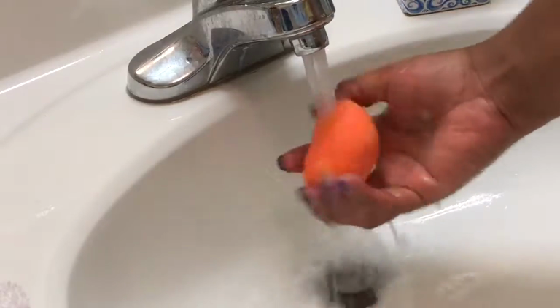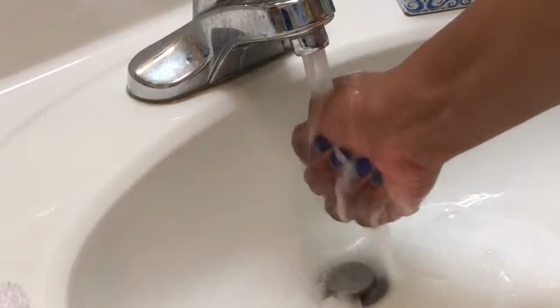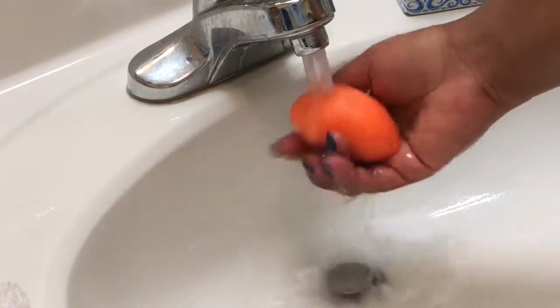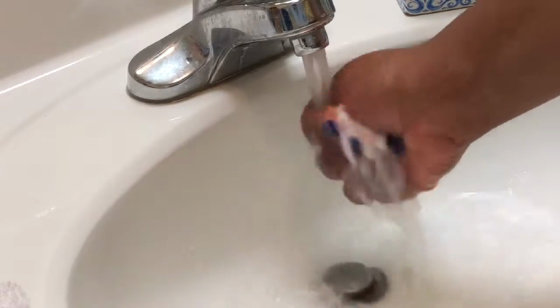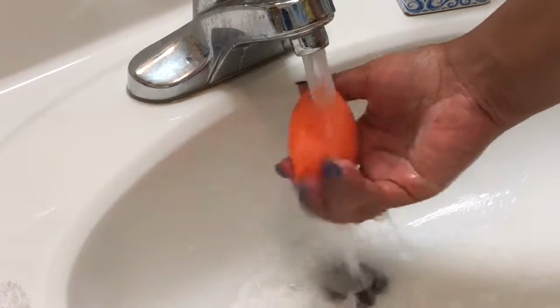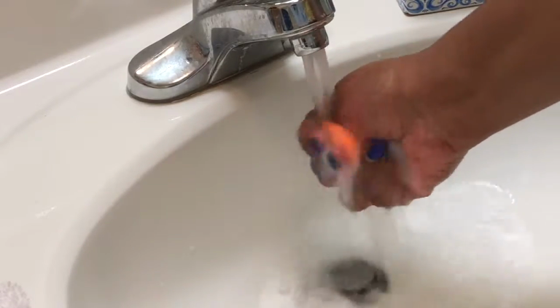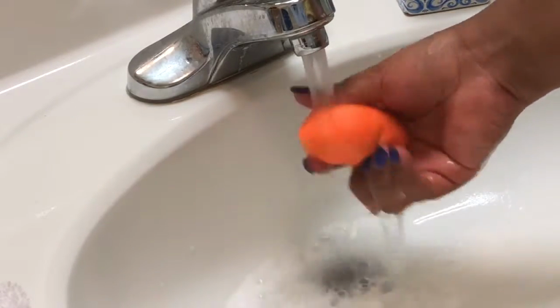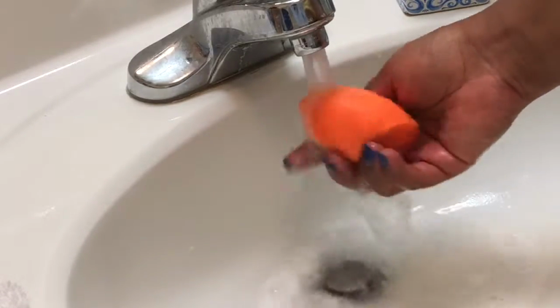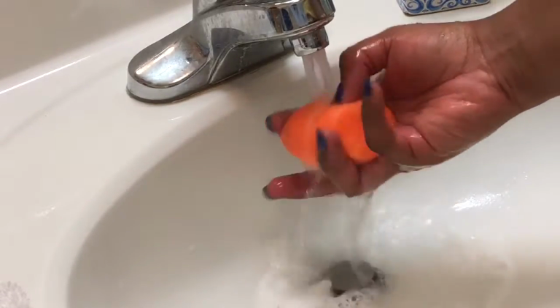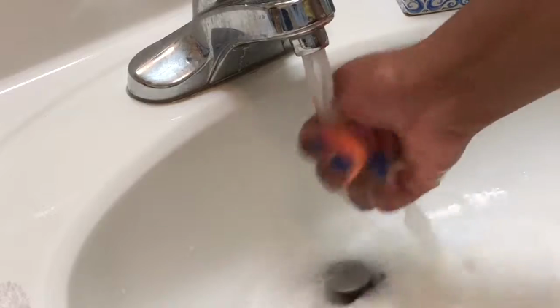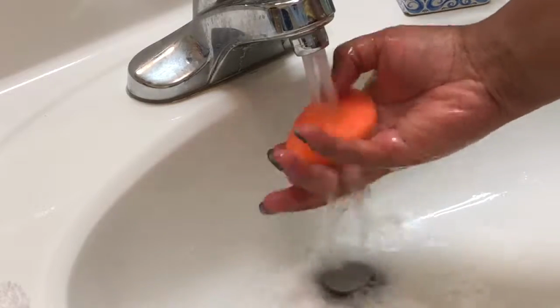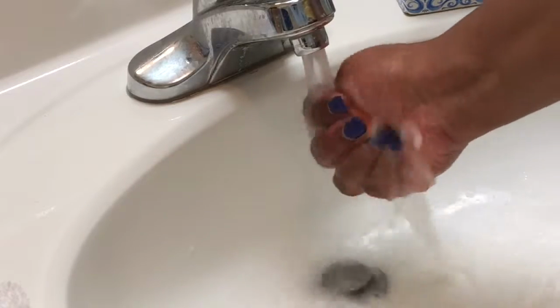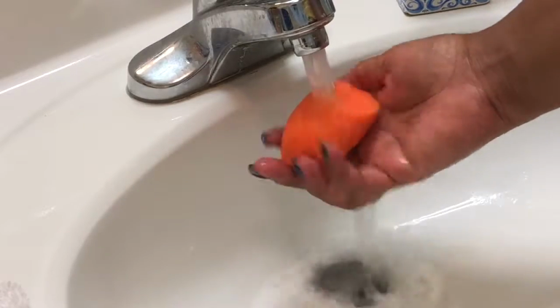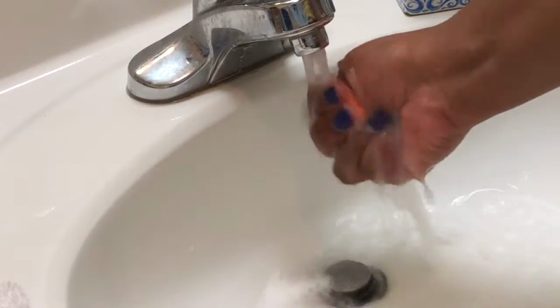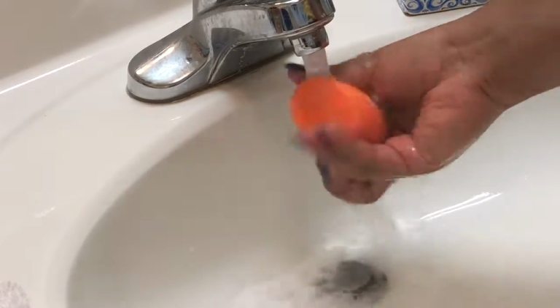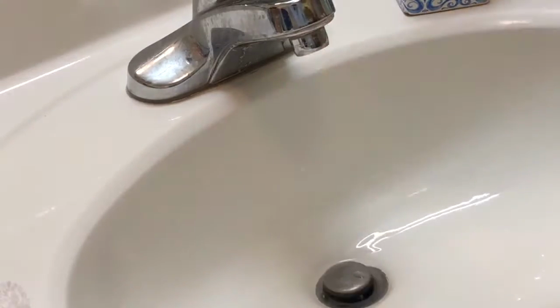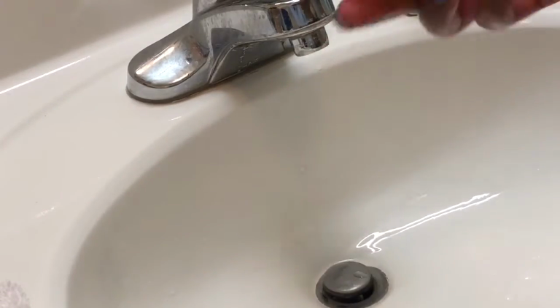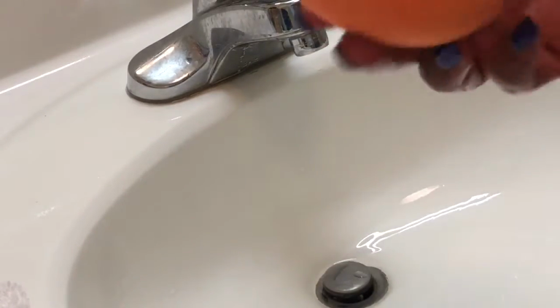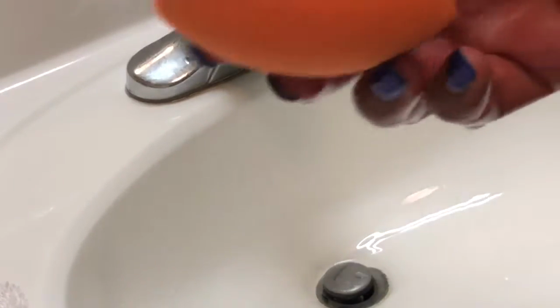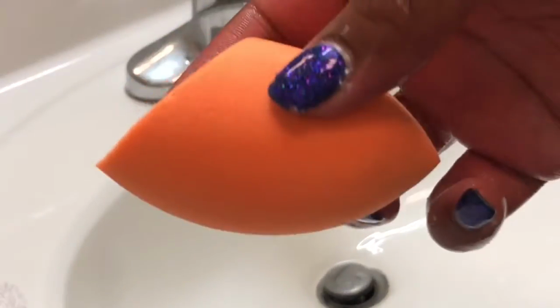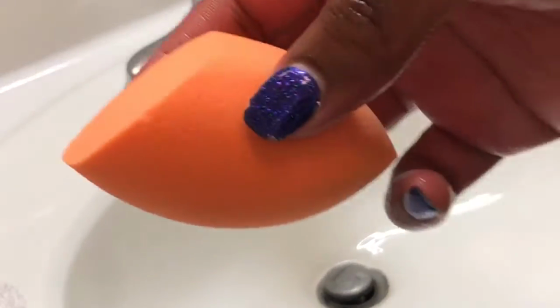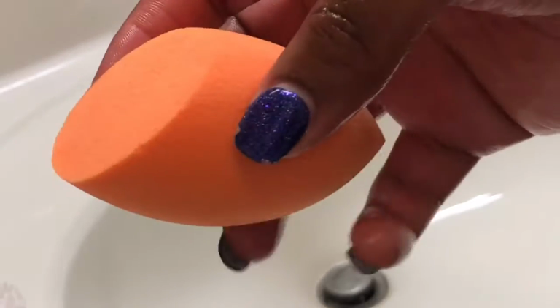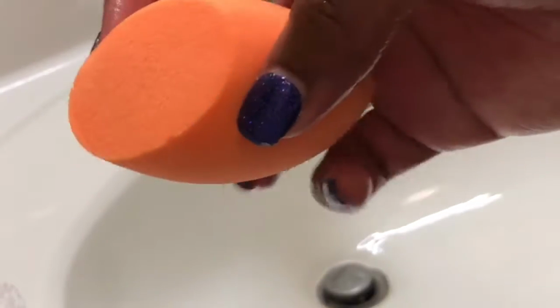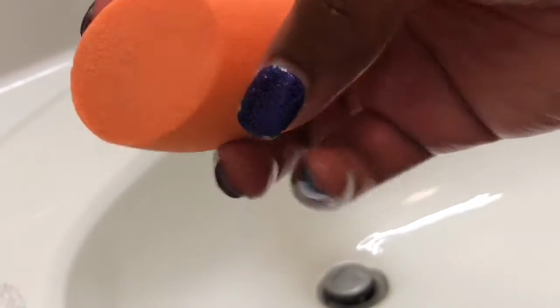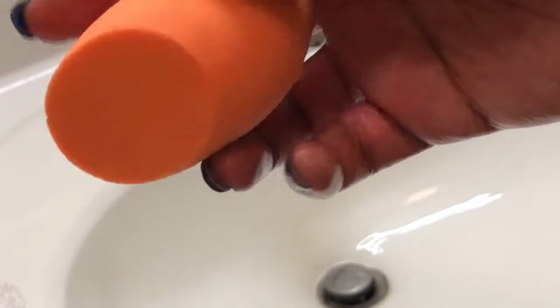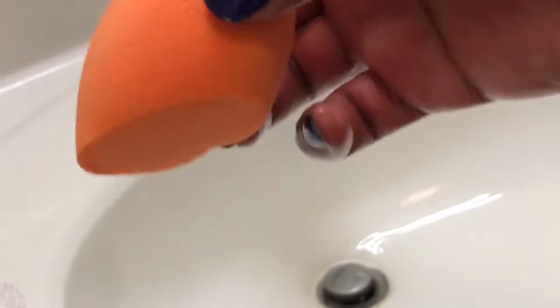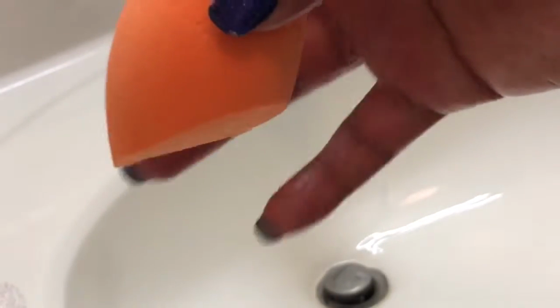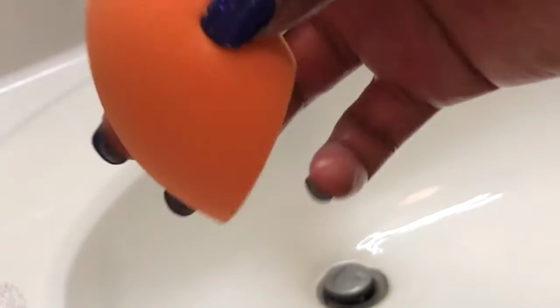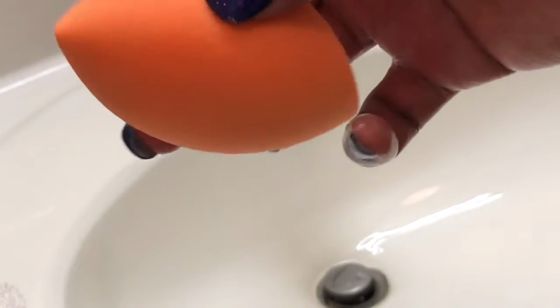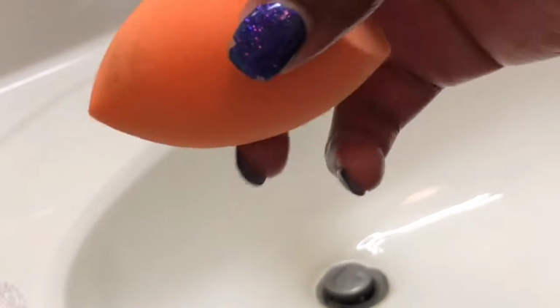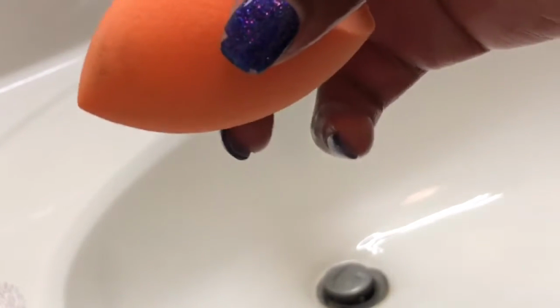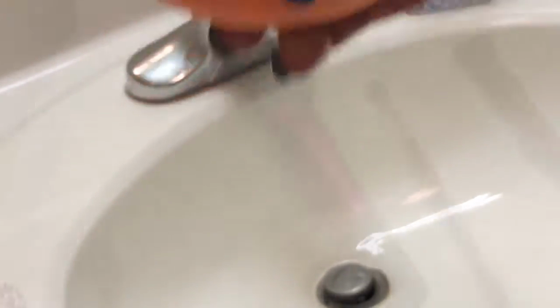Just keep squeezing — be careful with how you squeeze and press your nails into it because you'll start to put holes in your sponges. But voilà, magic! As you can see, that thing is clean, honey. This solution works so good.